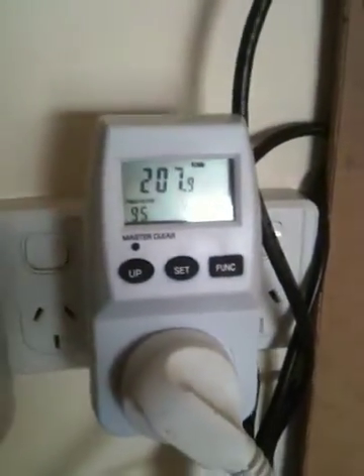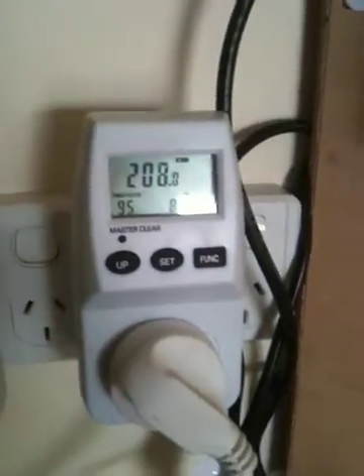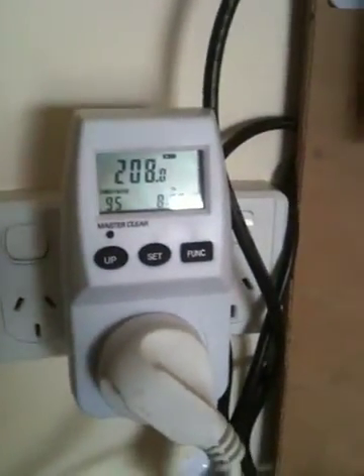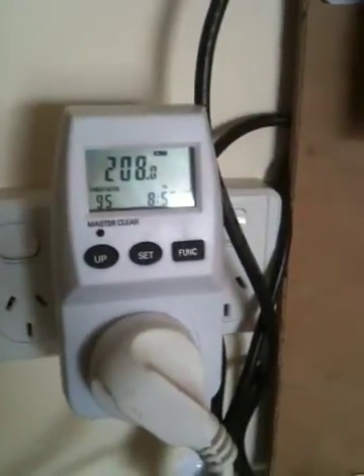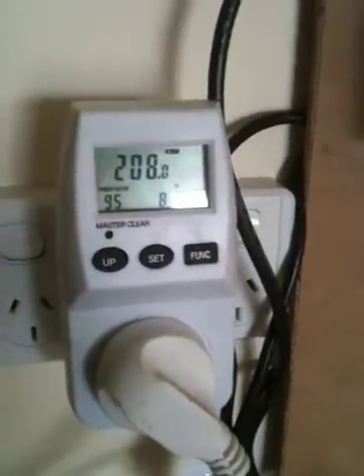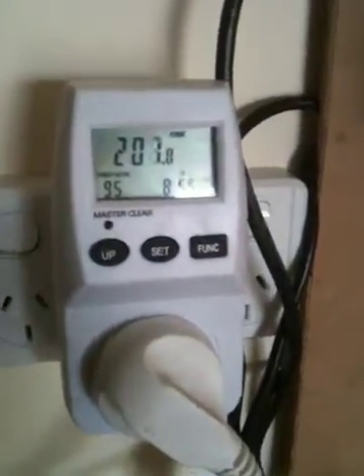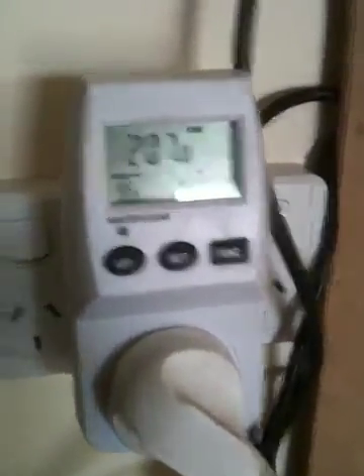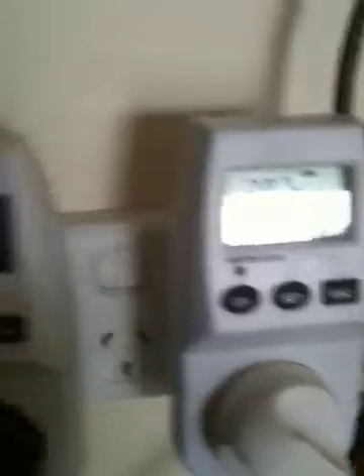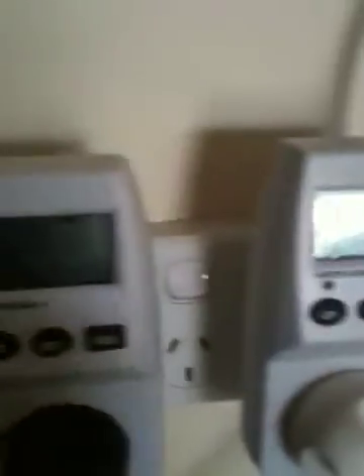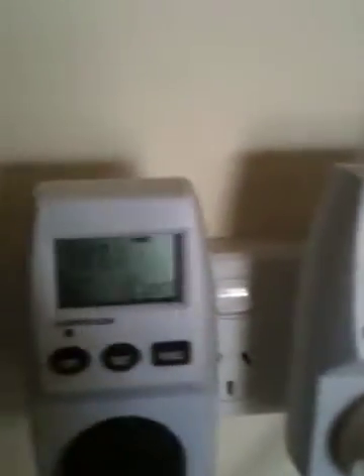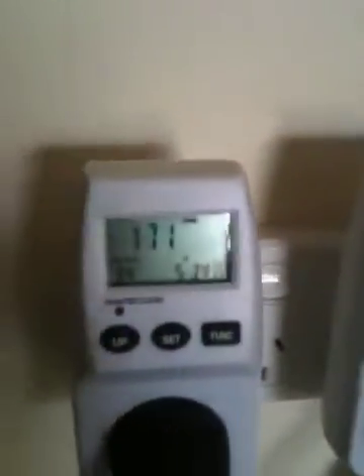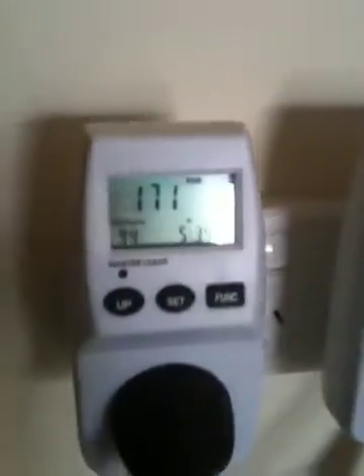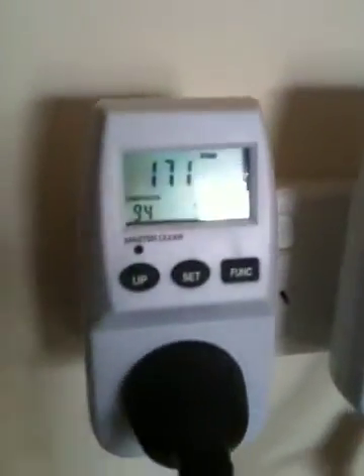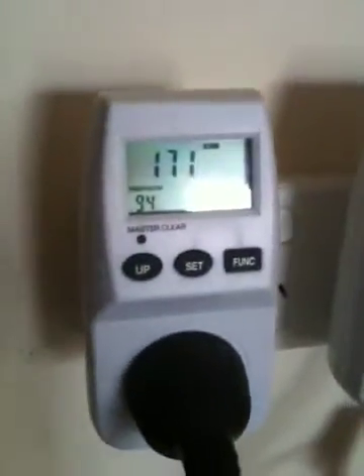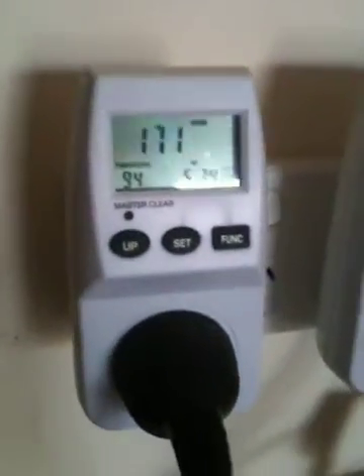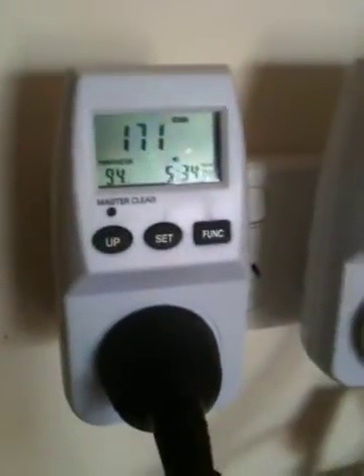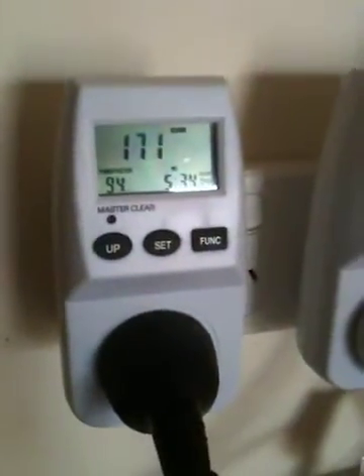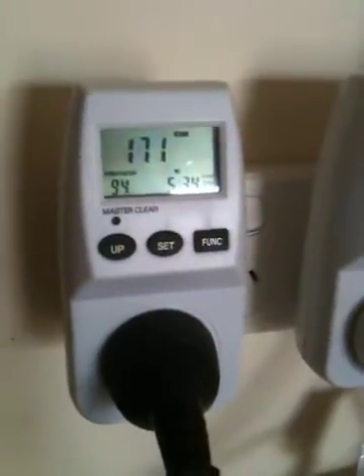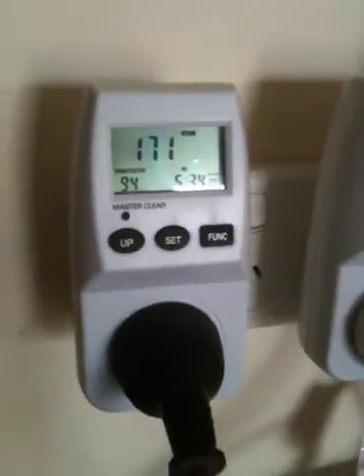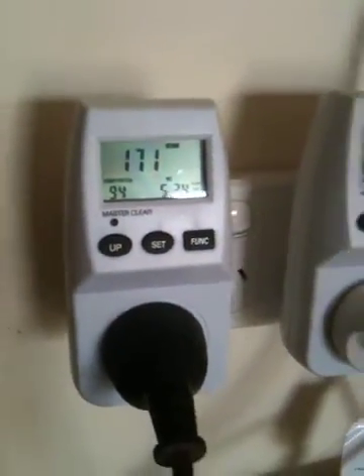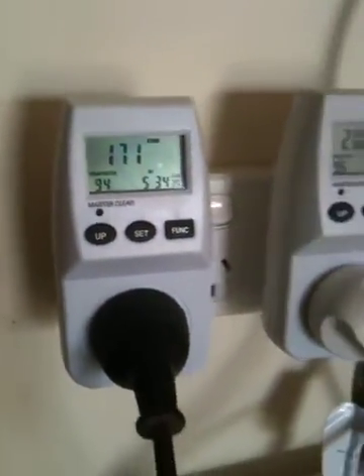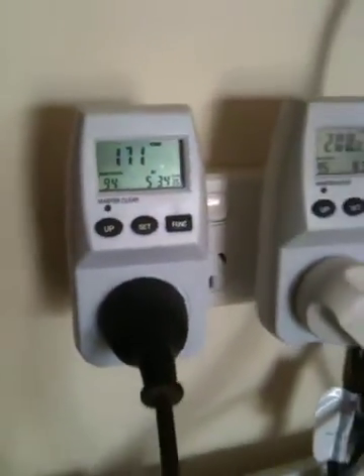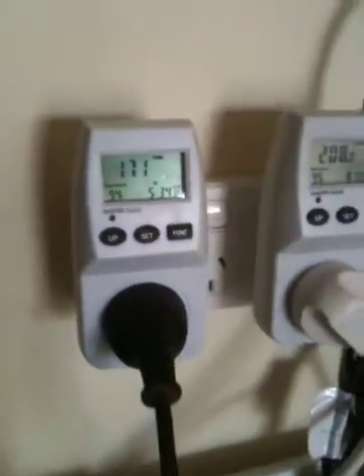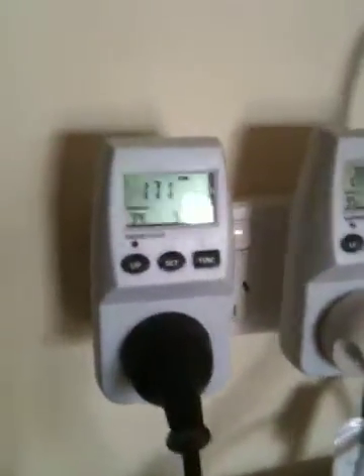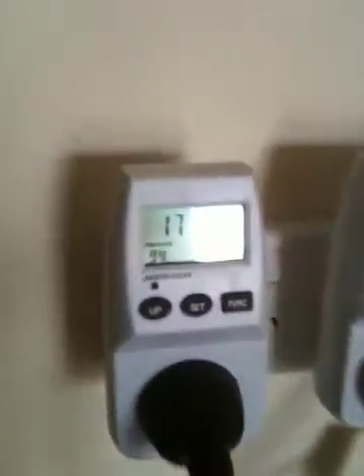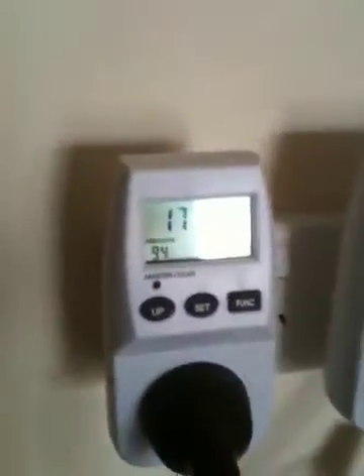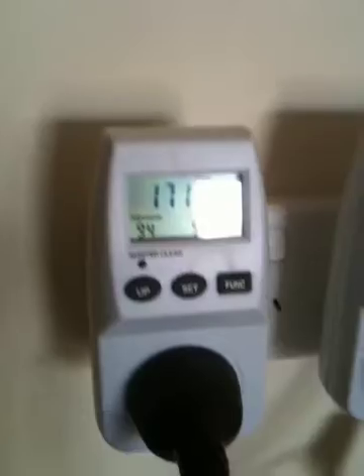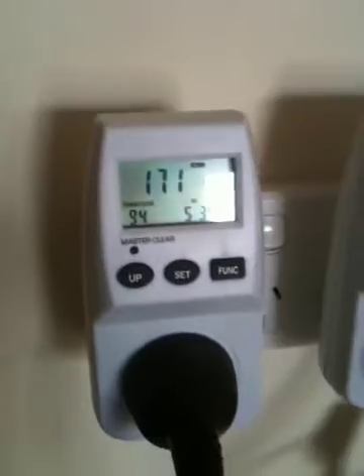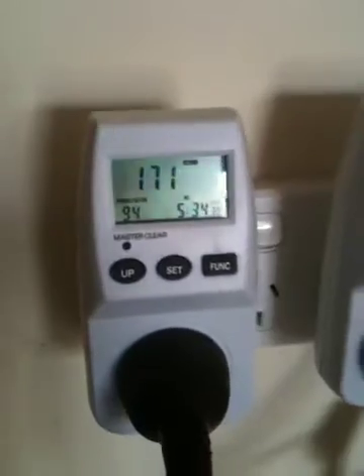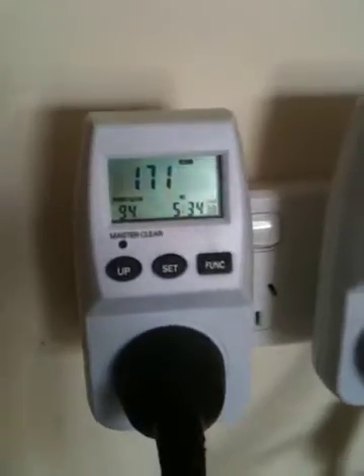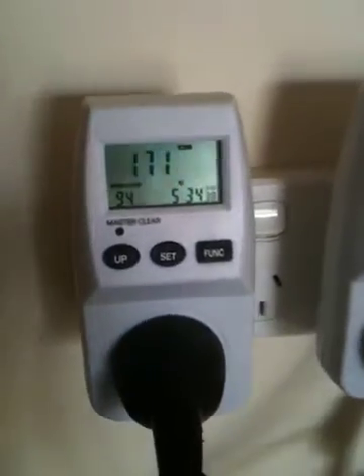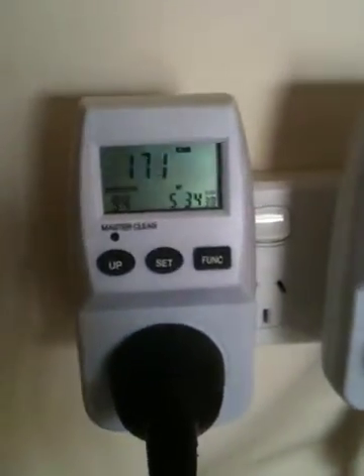That's 200 watts on that one, and 170 off that one. That wasn't 200 a minute ago, but it's dropped a bit.